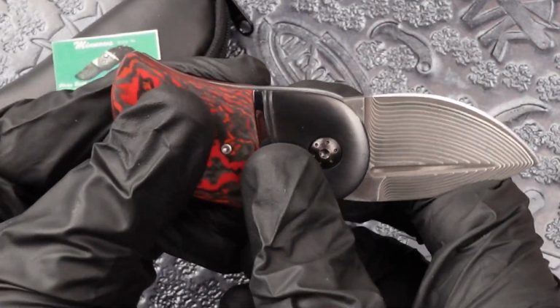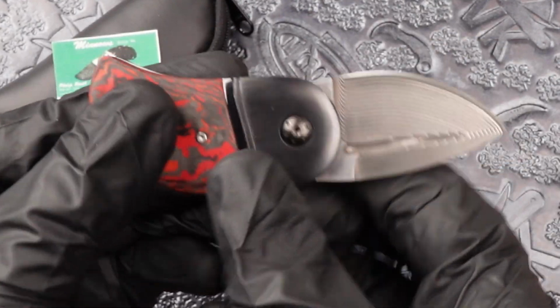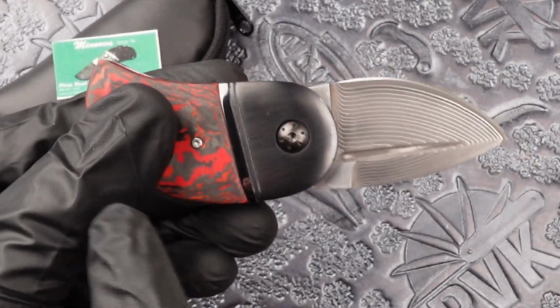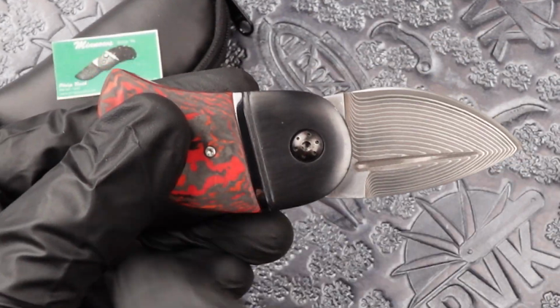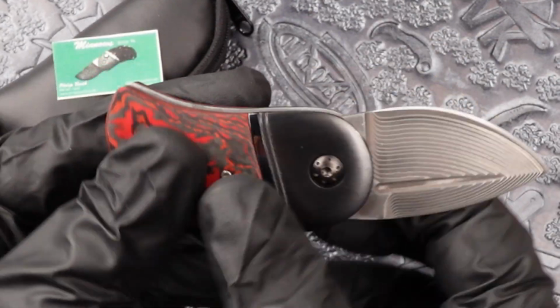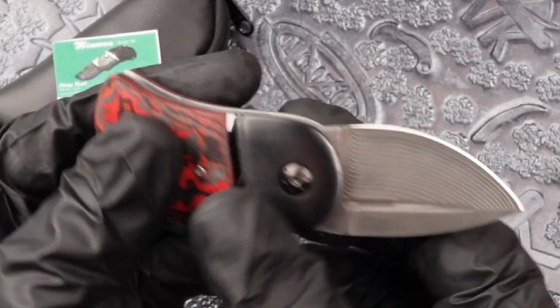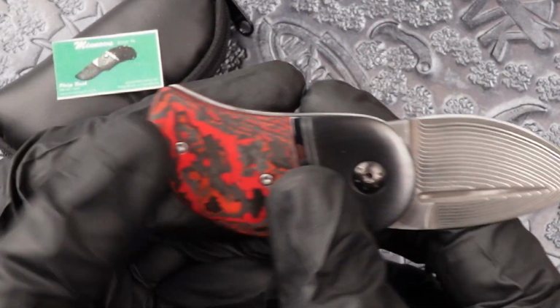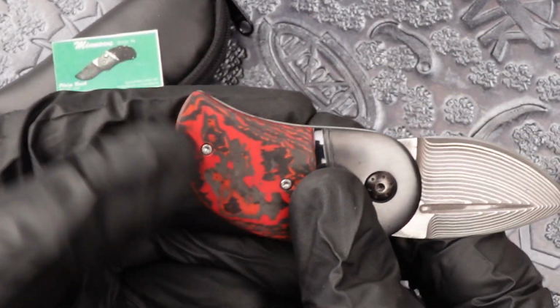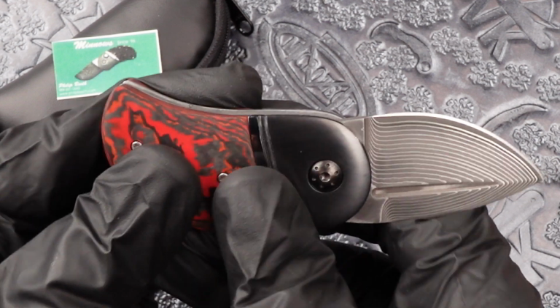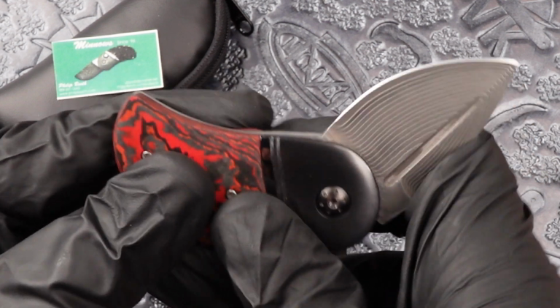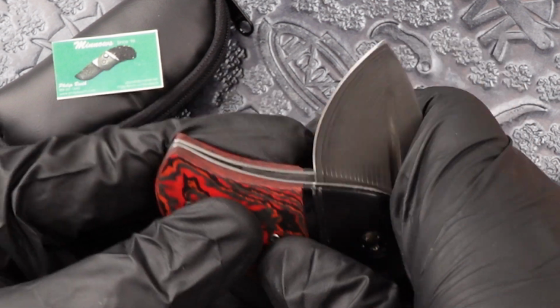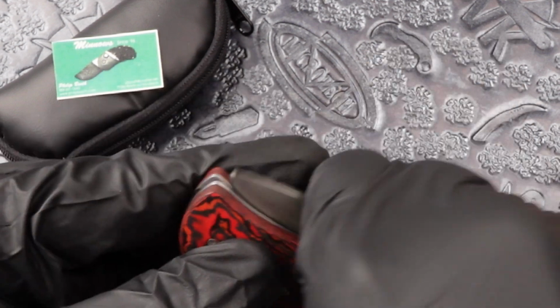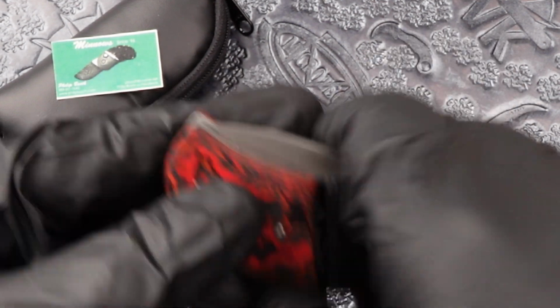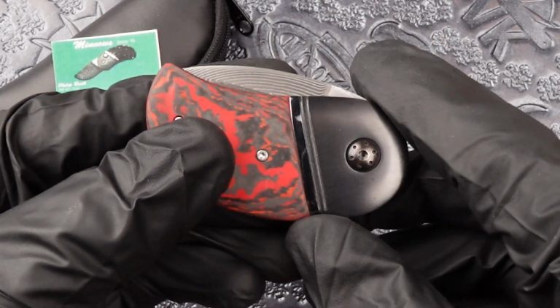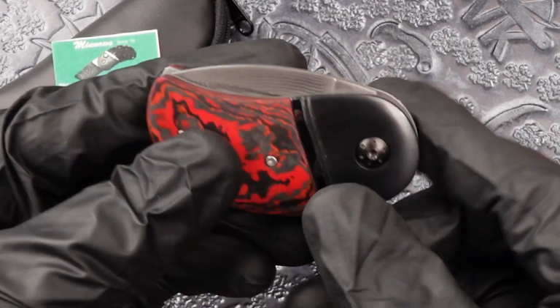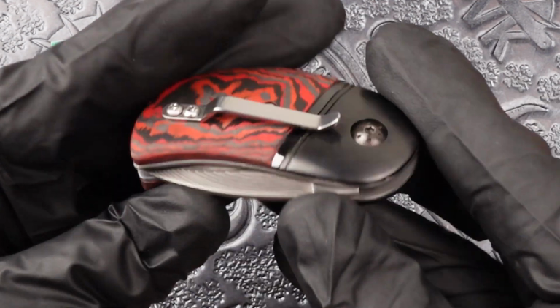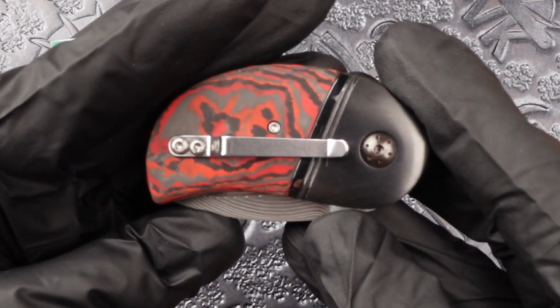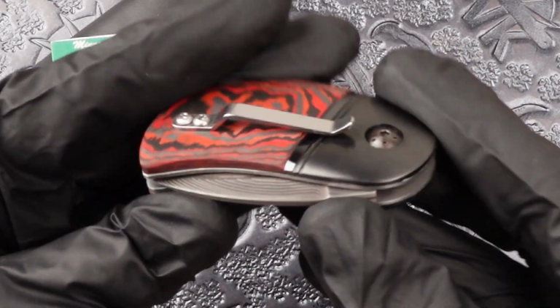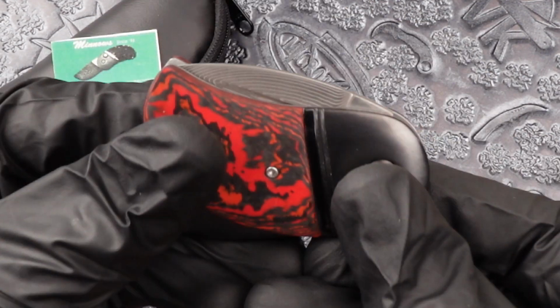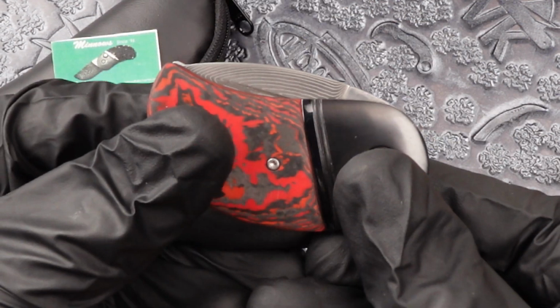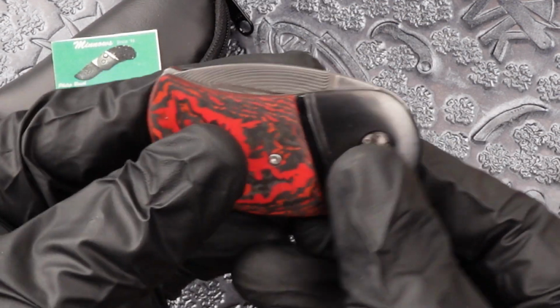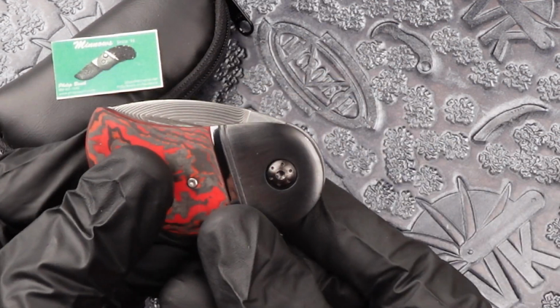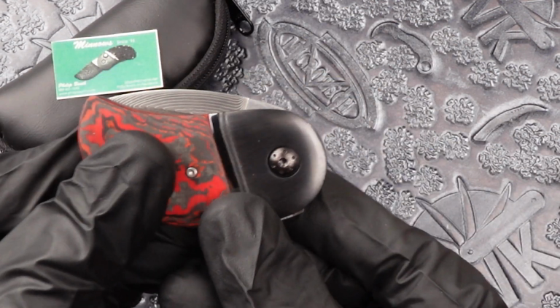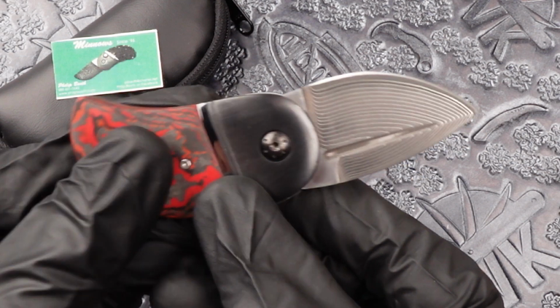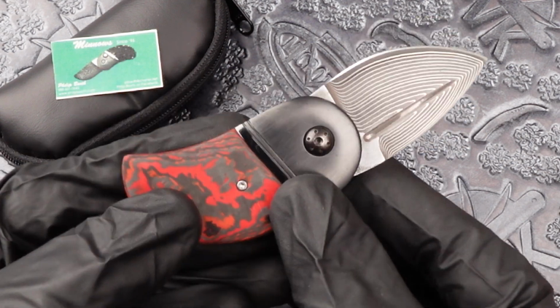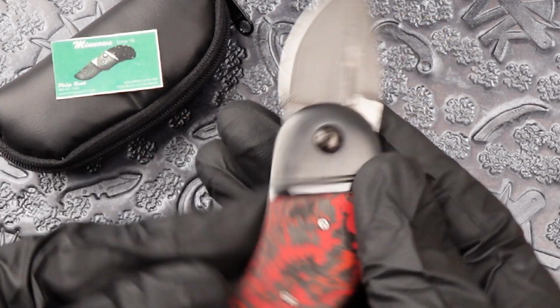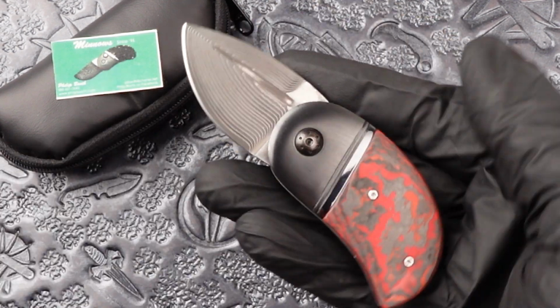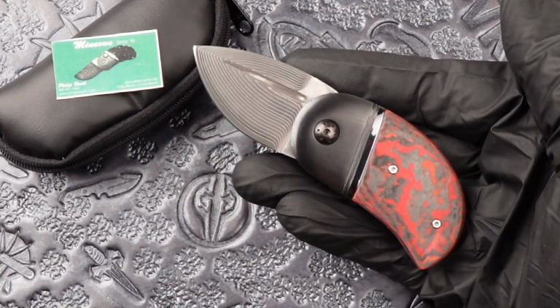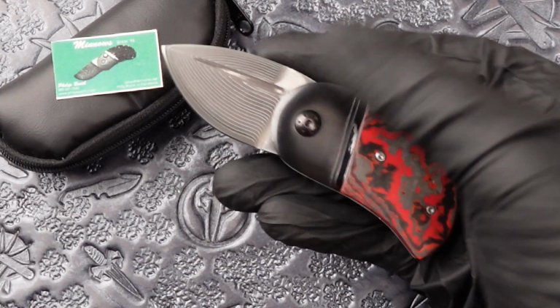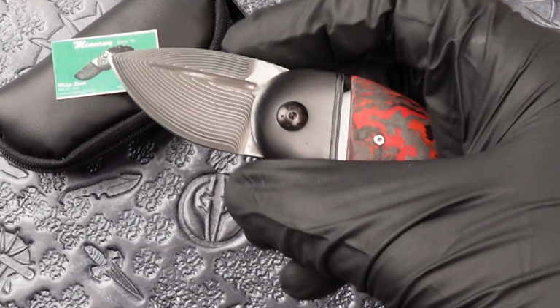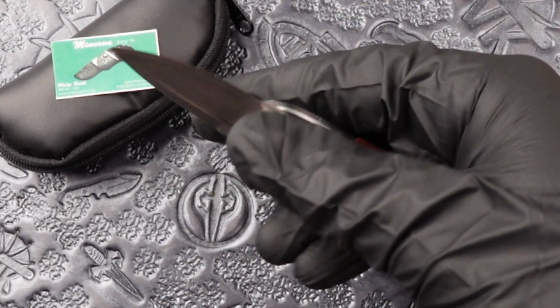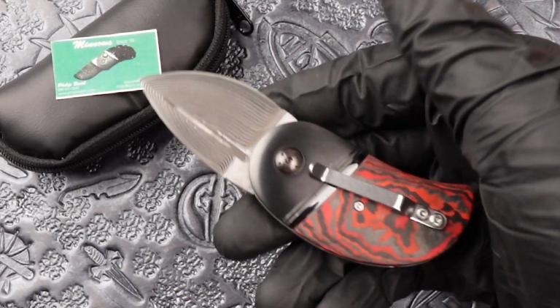Now to put it back in its handle you do the same thing — you slide the scale up and close it by hand. A small frame design knife.